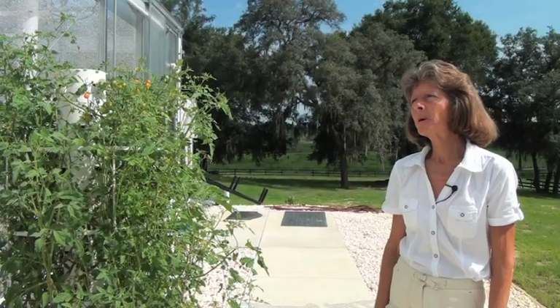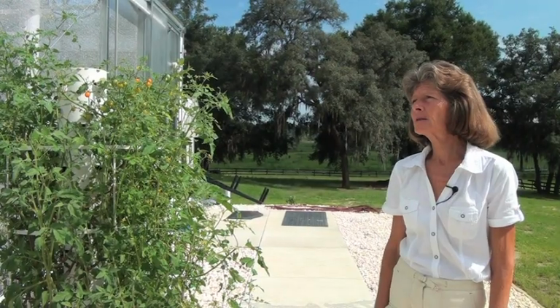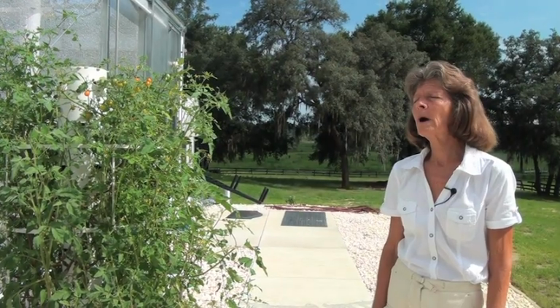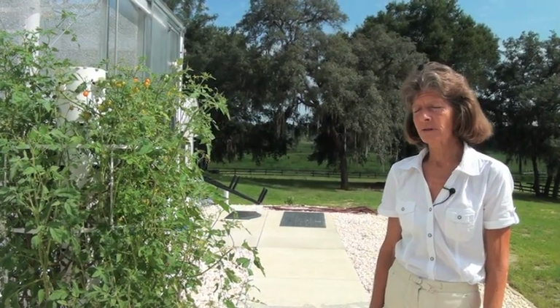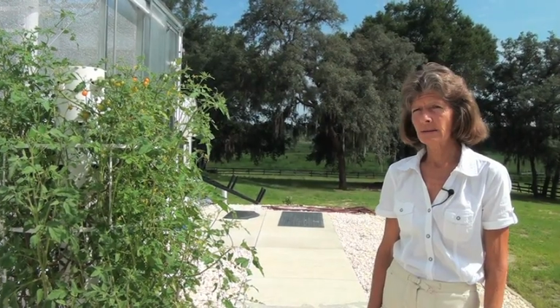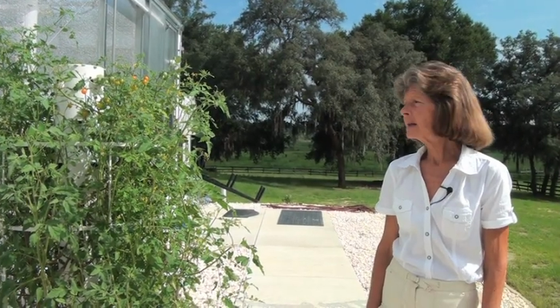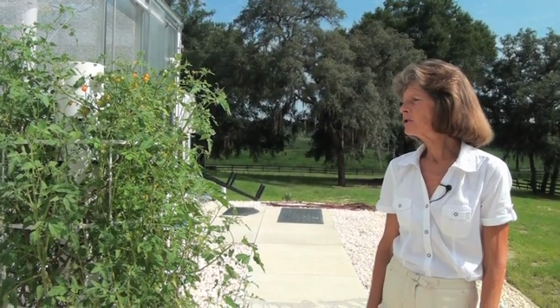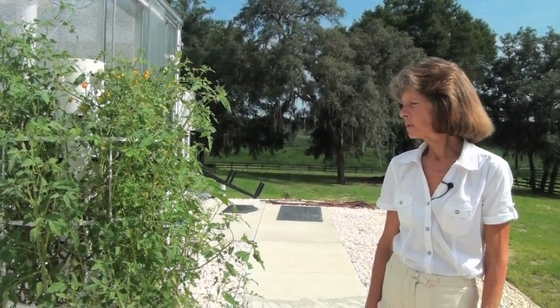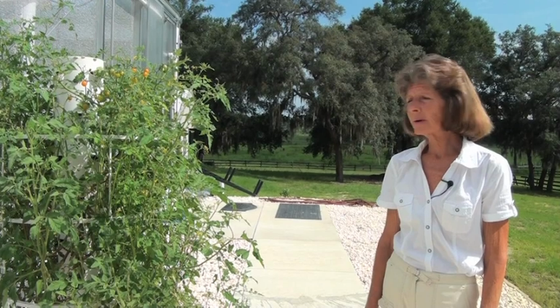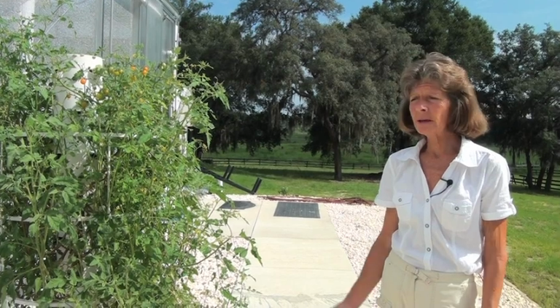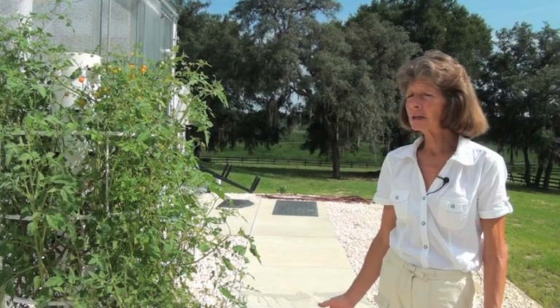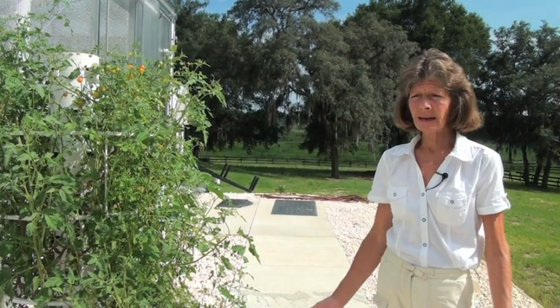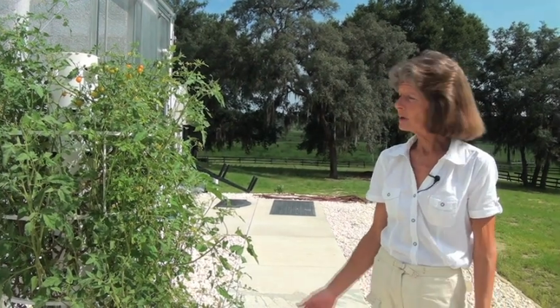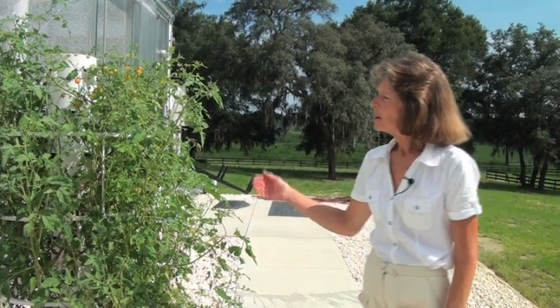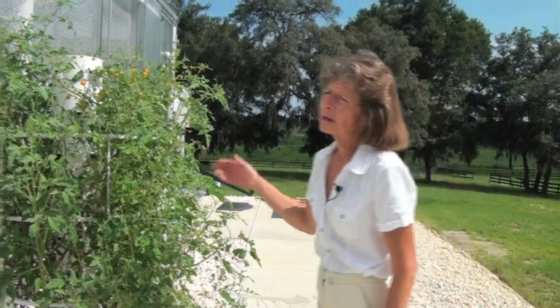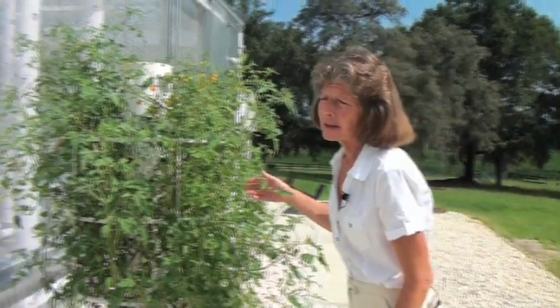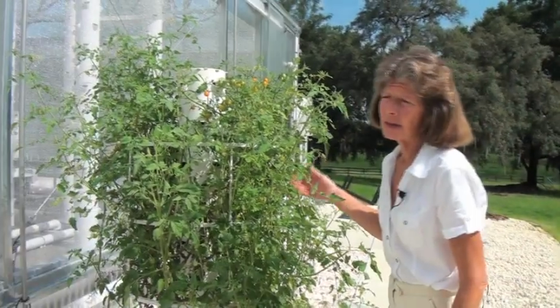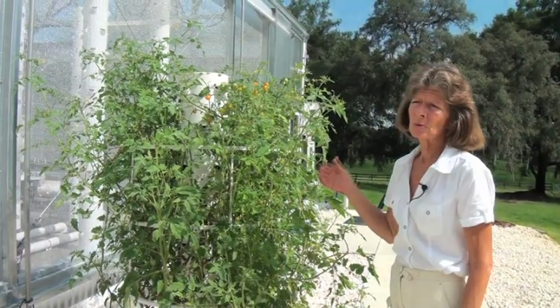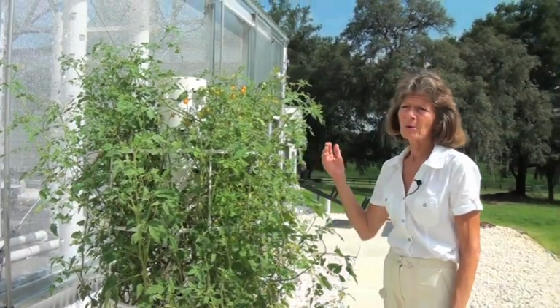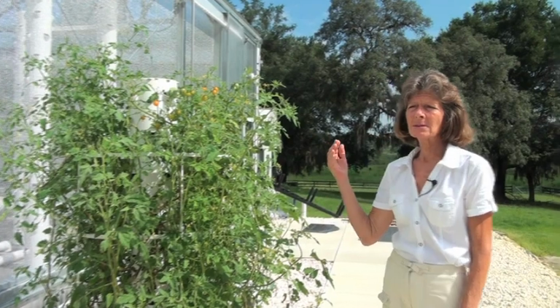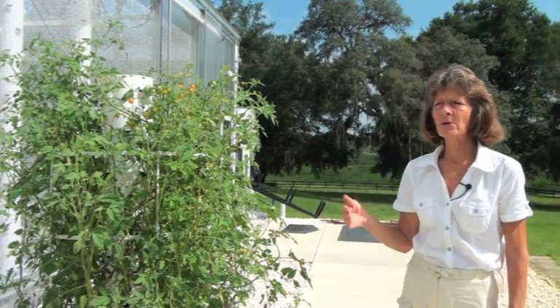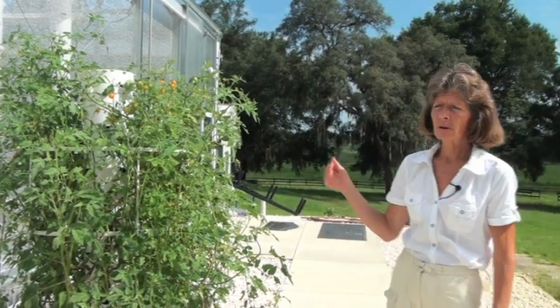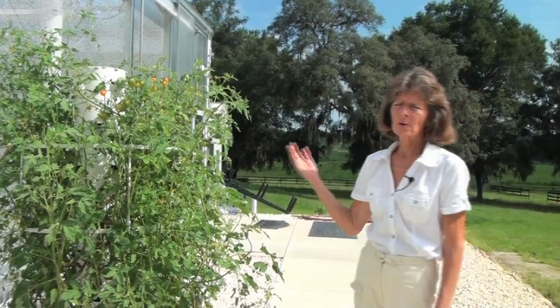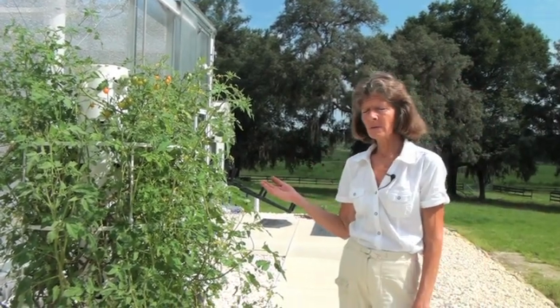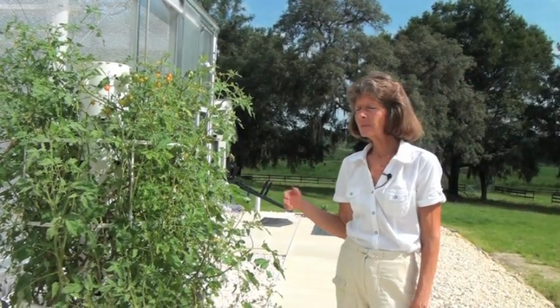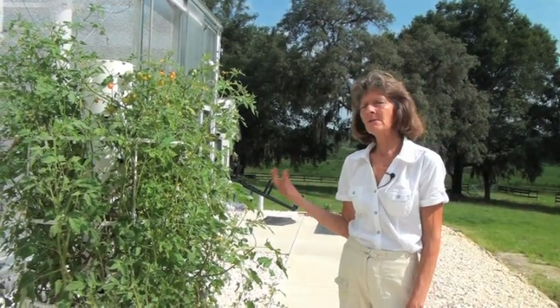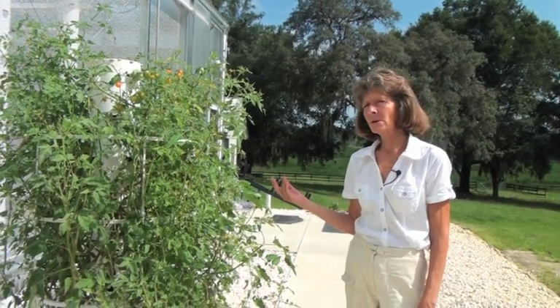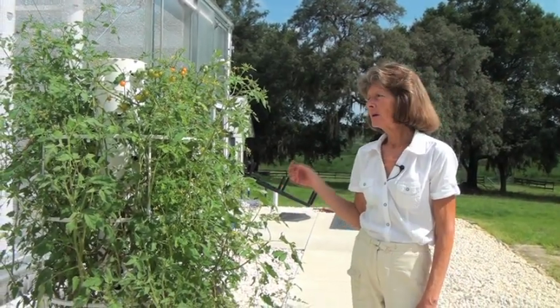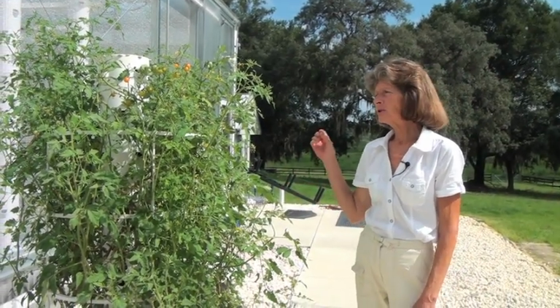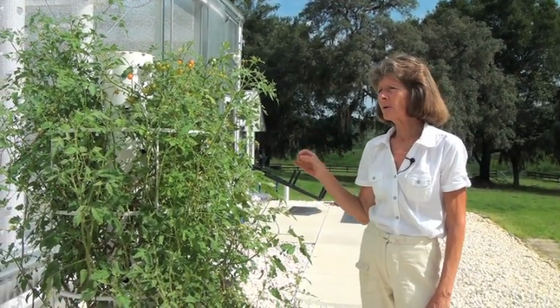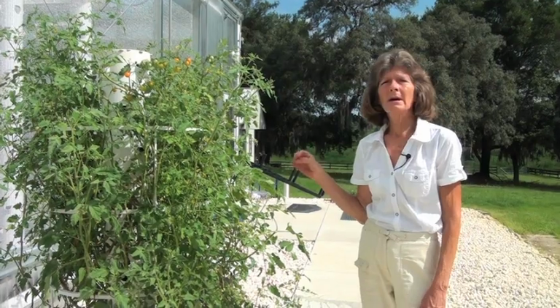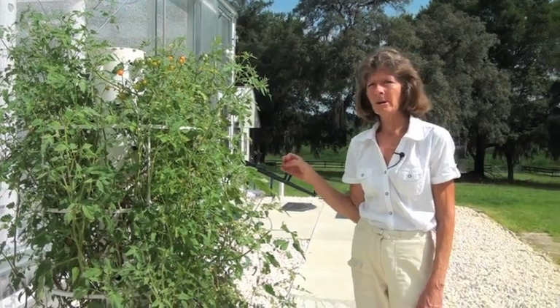Hydroponics is a wonderful science. It allows you to grow without weeding, tilling, or getting dirty. Utilizing that science, you'll grow perhaps a third quicker — sometimes even more — and you're growing strong, healthy plants.